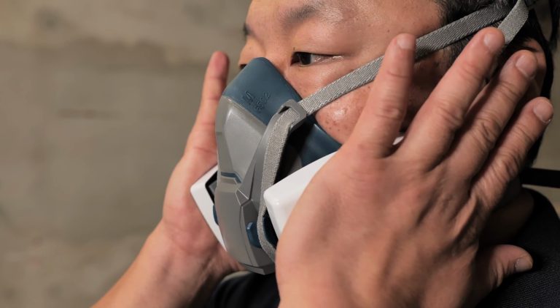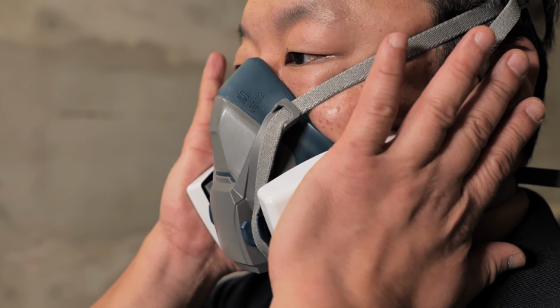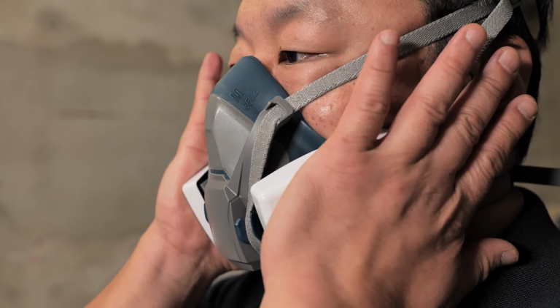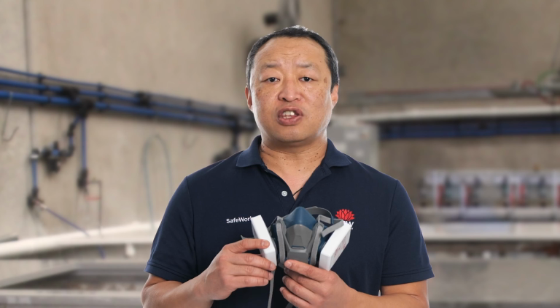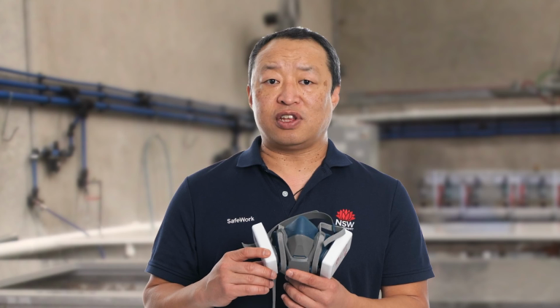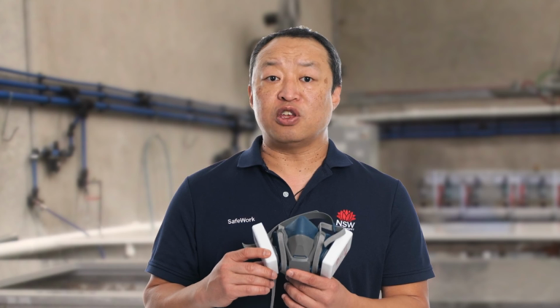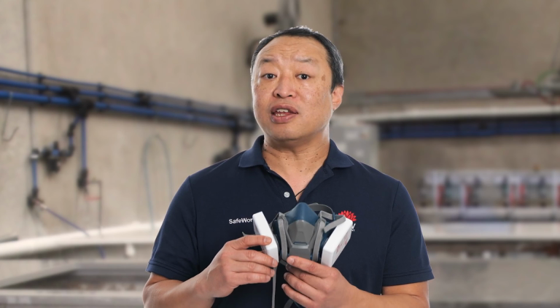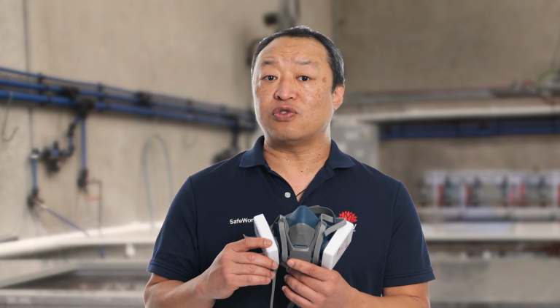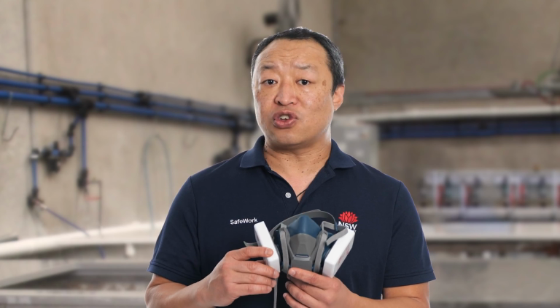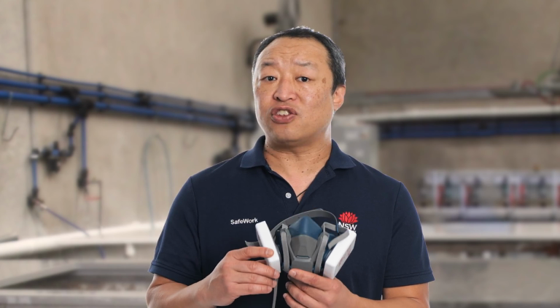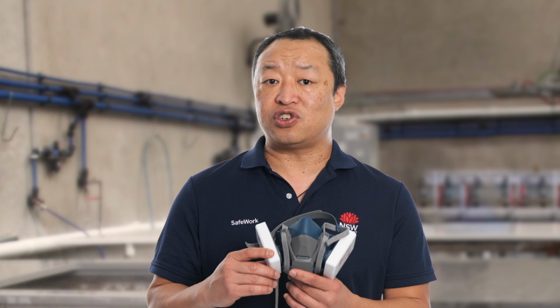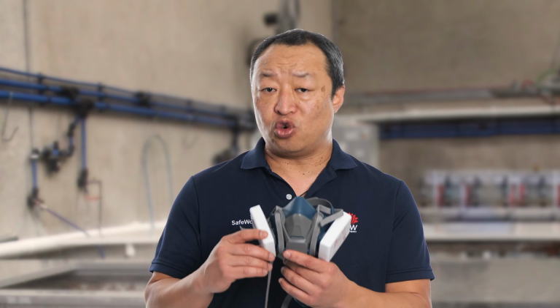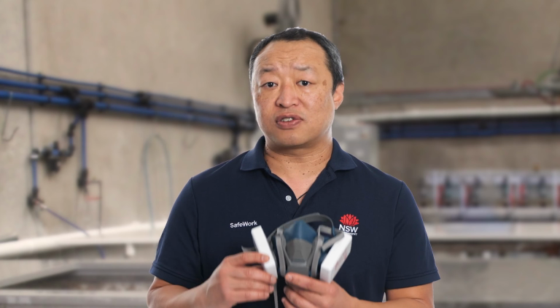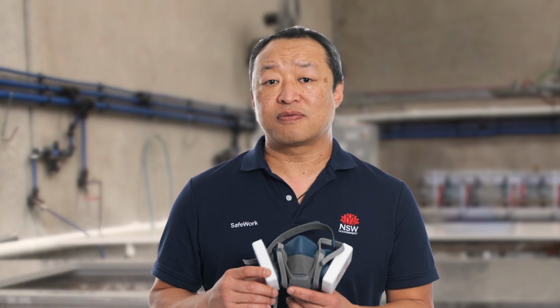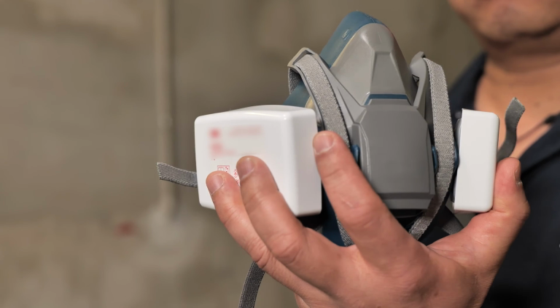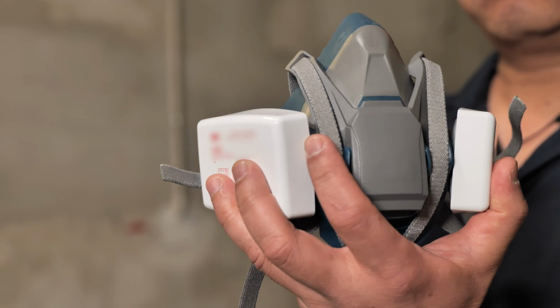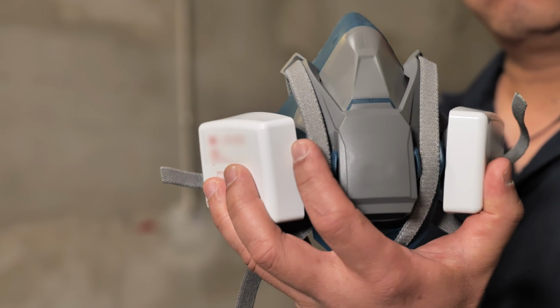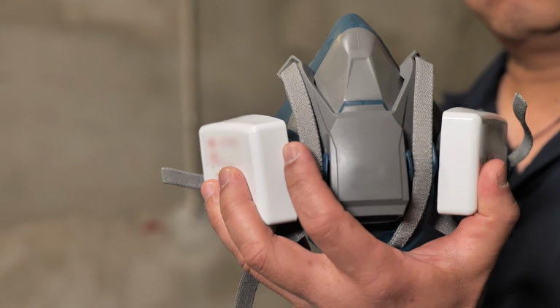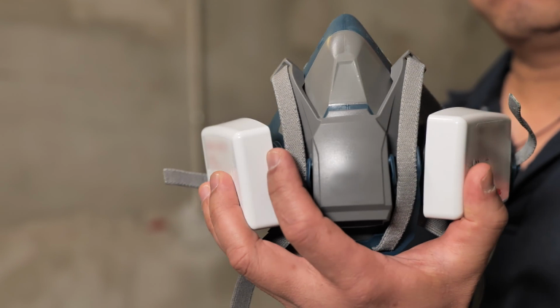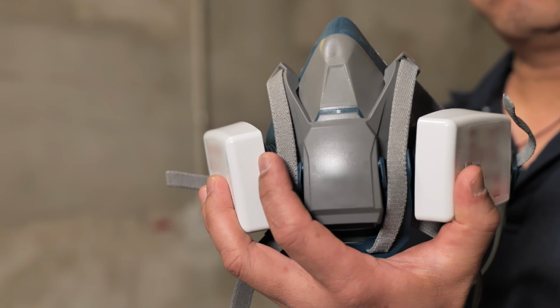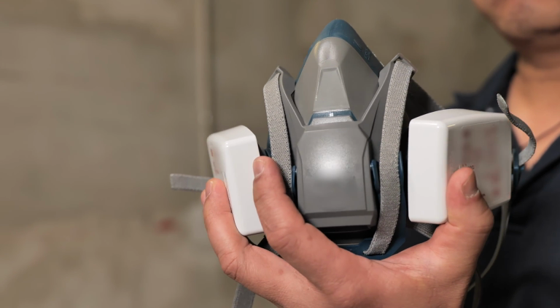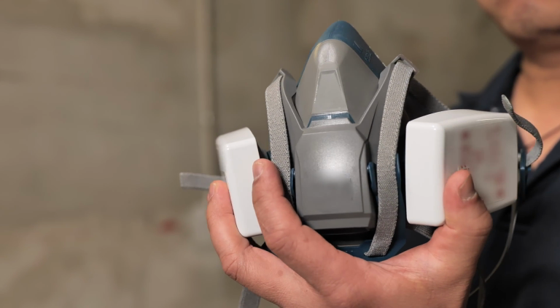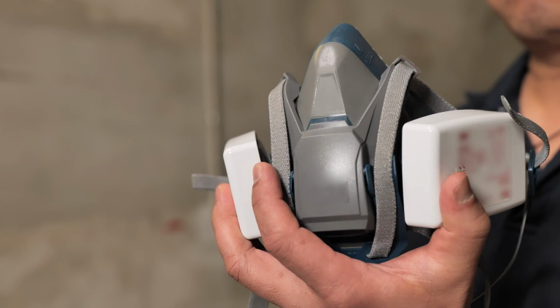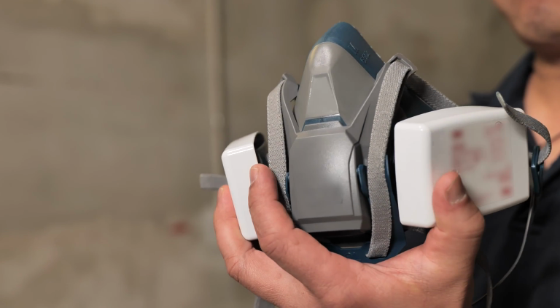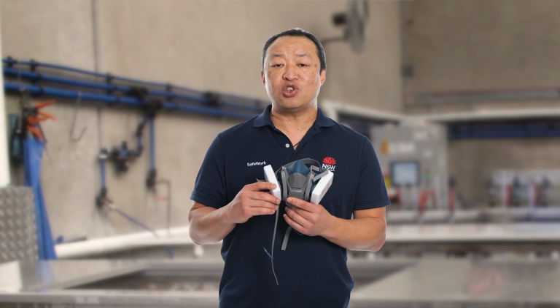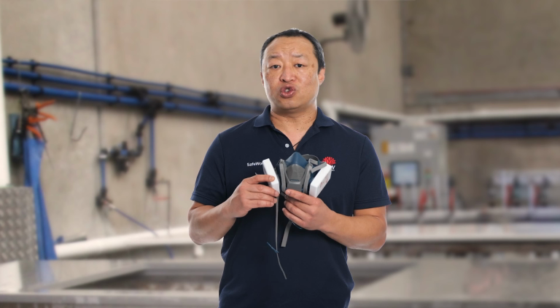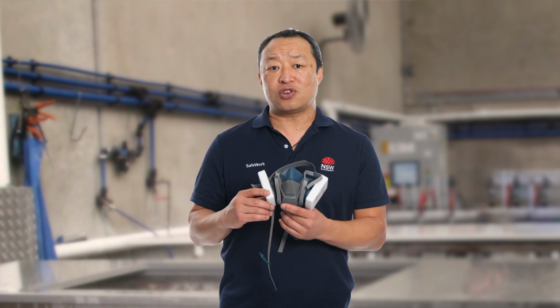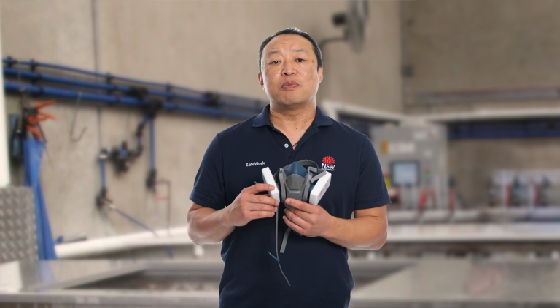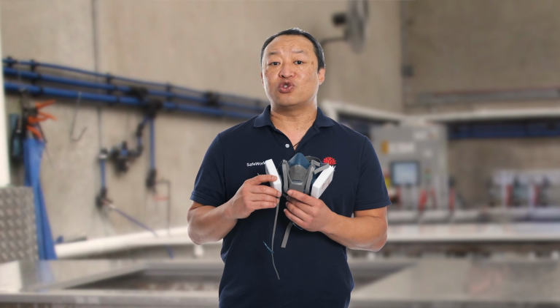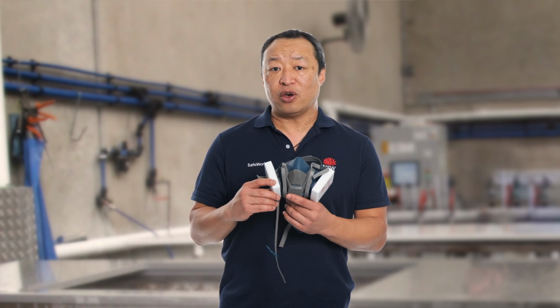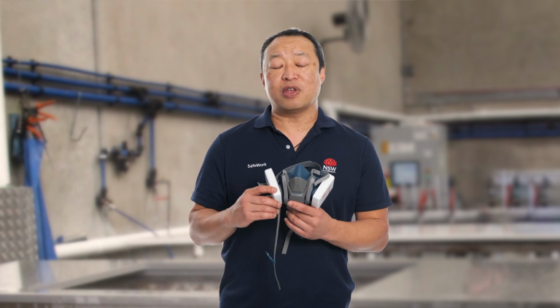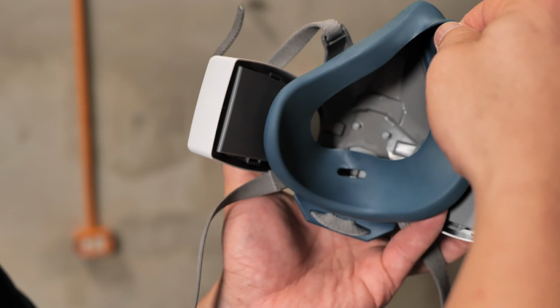Each mask is made differently, so you might need to research how to fit check your mask. Each time before you use the mask, make sure you check your mask for damage or dirt, because your health depends on it.